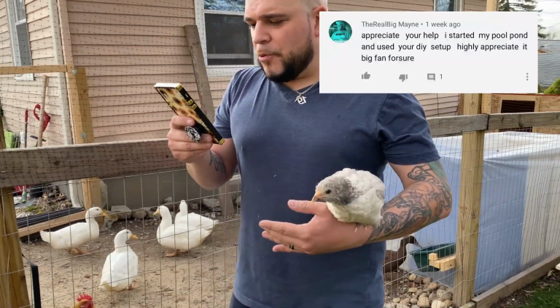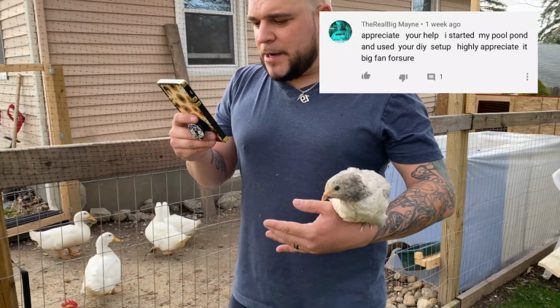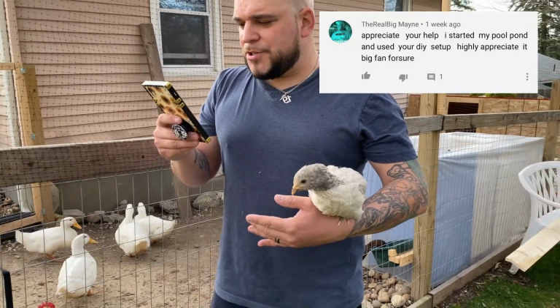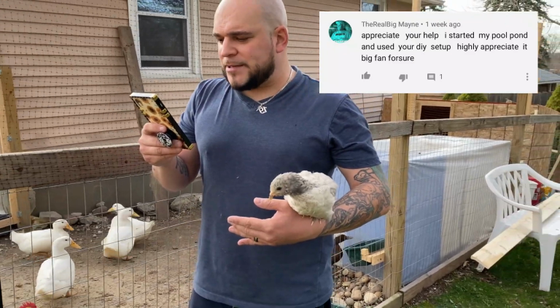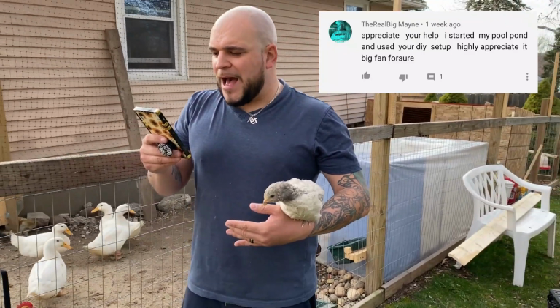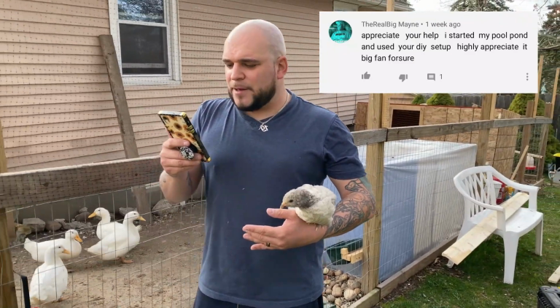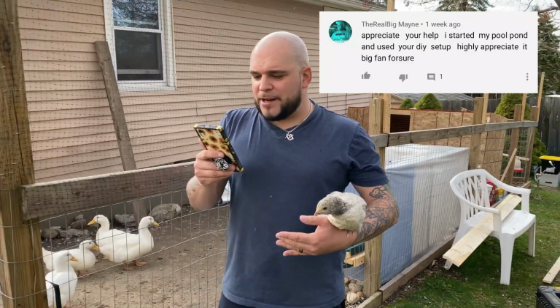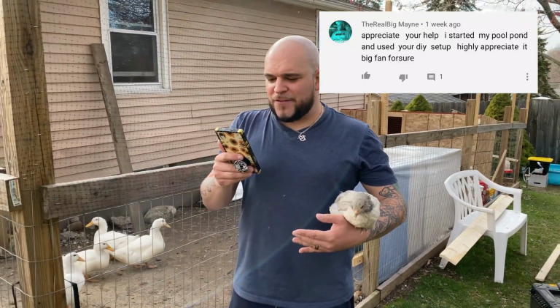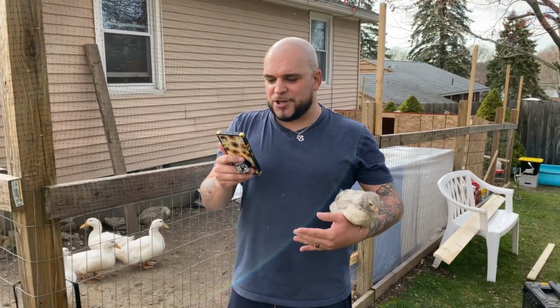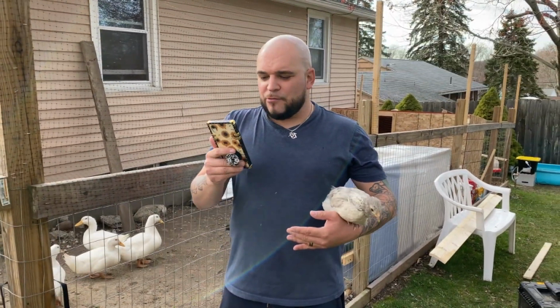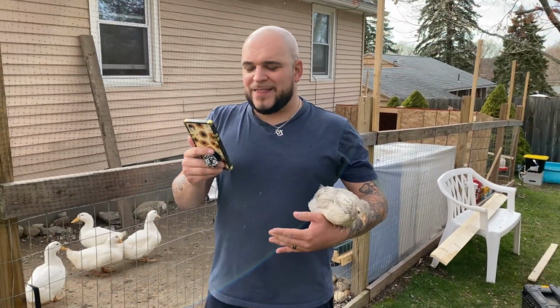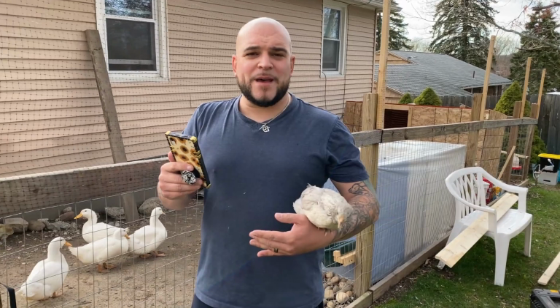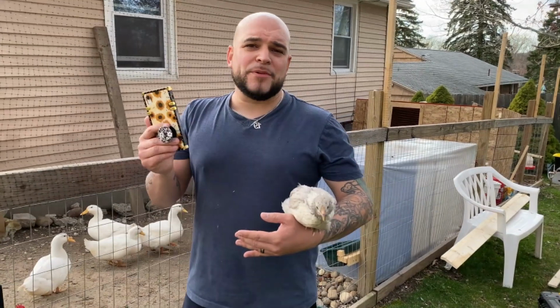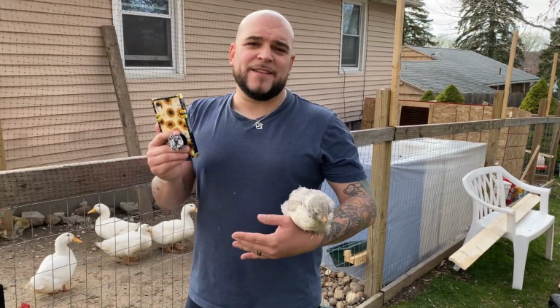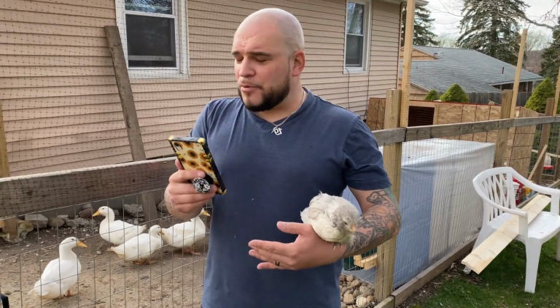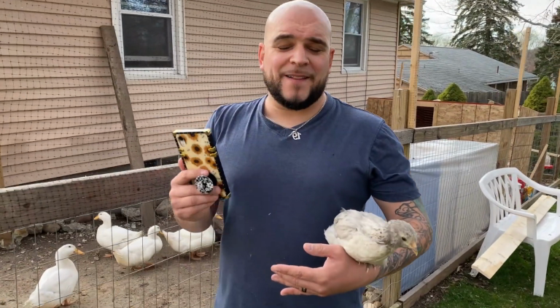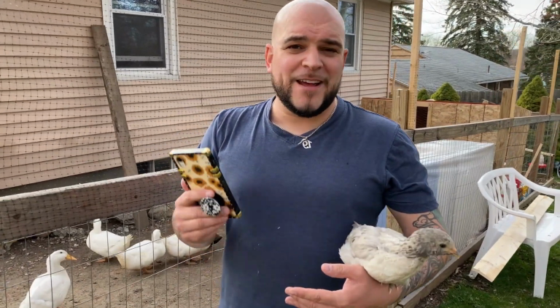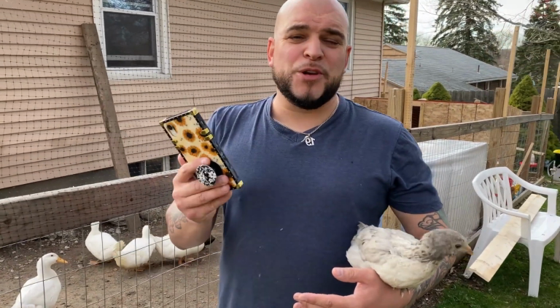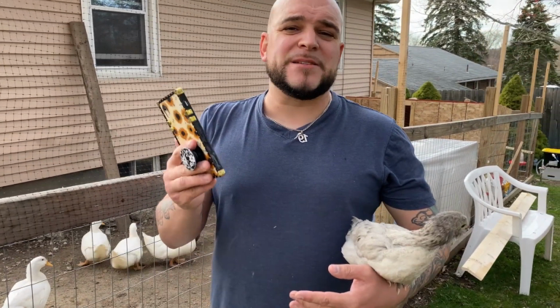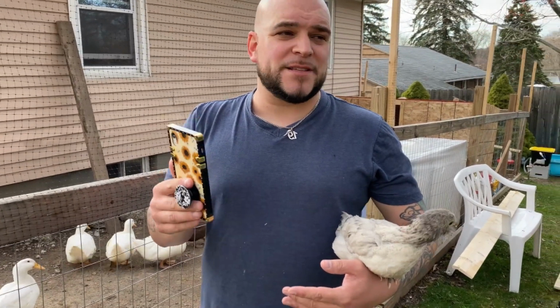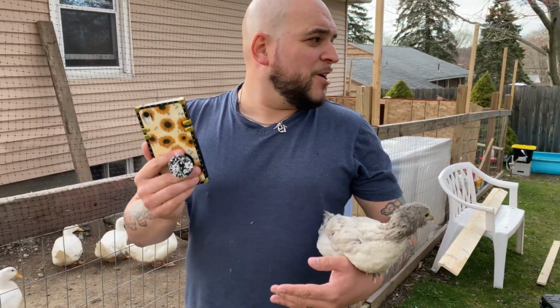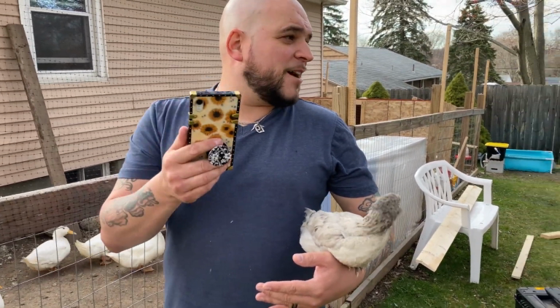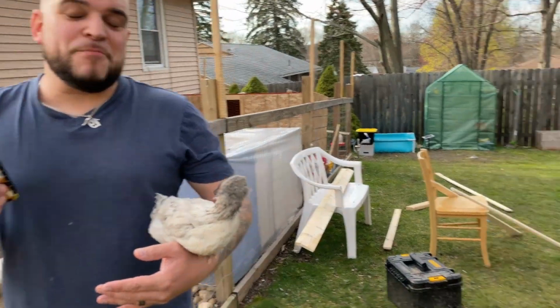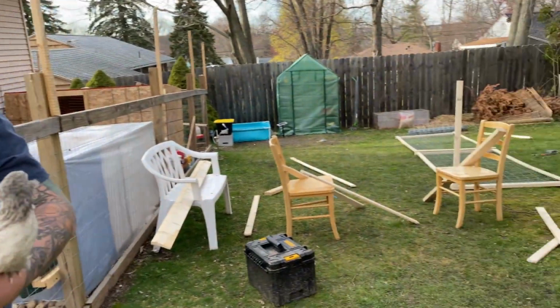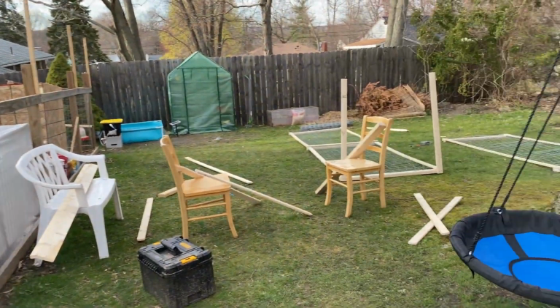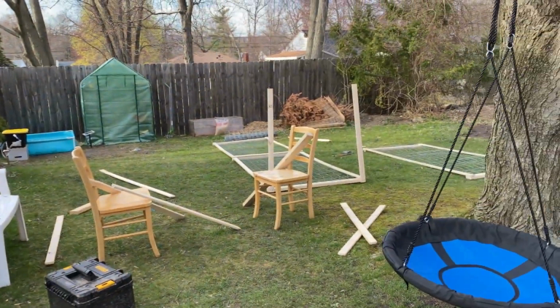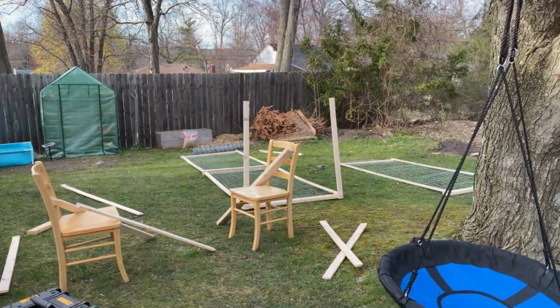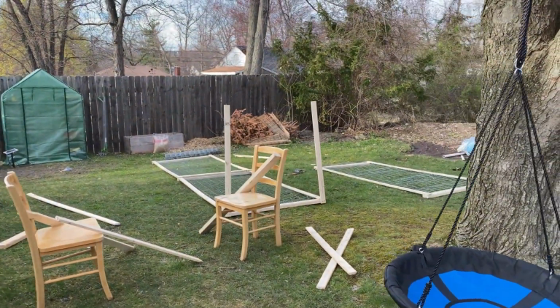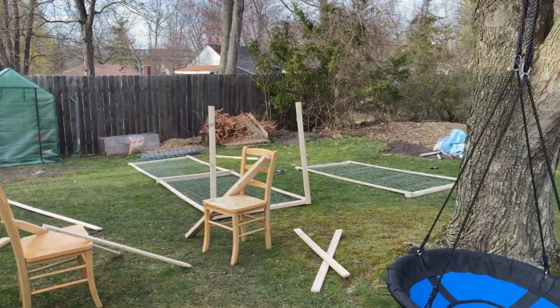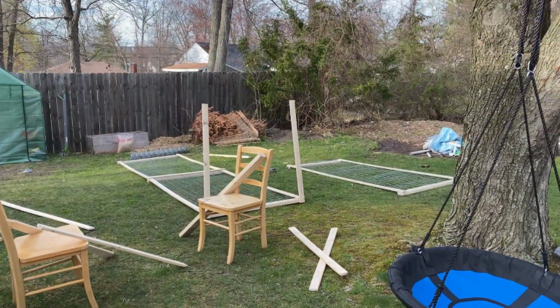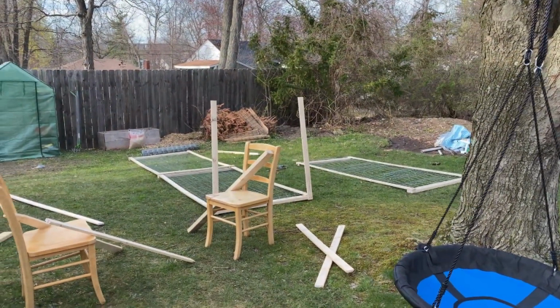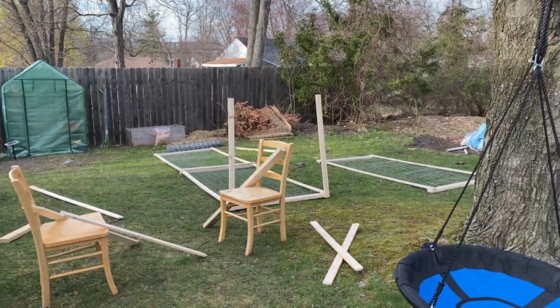Let's do our good vibe shout-out. This one goes out to Real Big Main — he said 'Appreciate your help, I started my pool pond and used your DIY setup, highly appreciate it, big fan.' Real Big, thank you man, I appreciate the love. That's really cool — send me some pictures at some point. We still gotta get our pool pond back up.